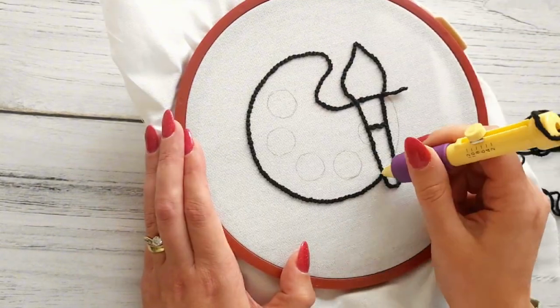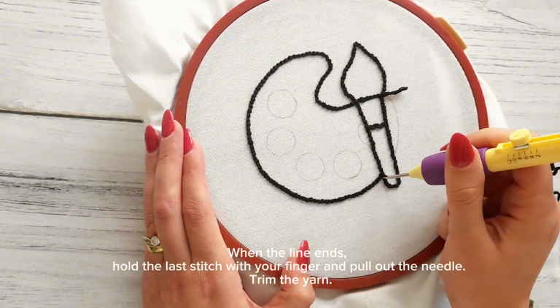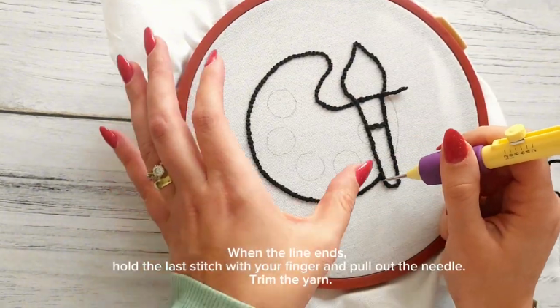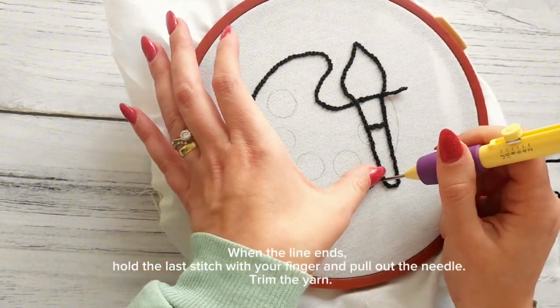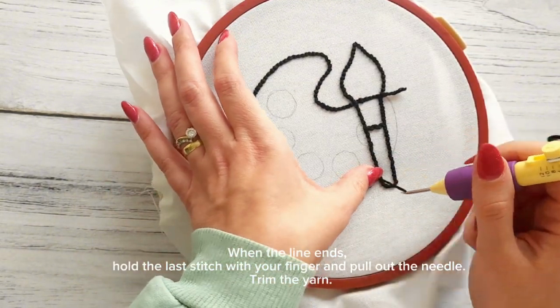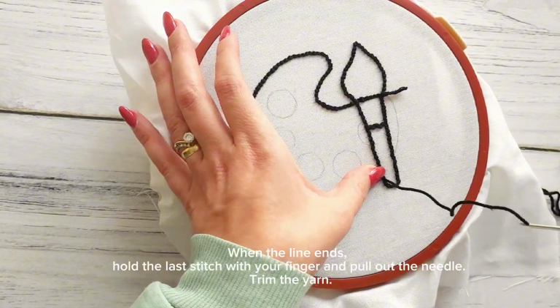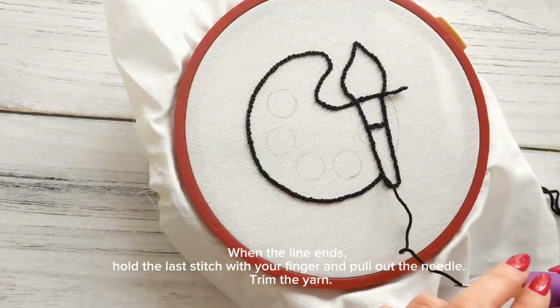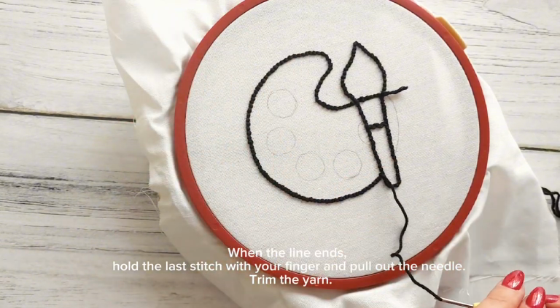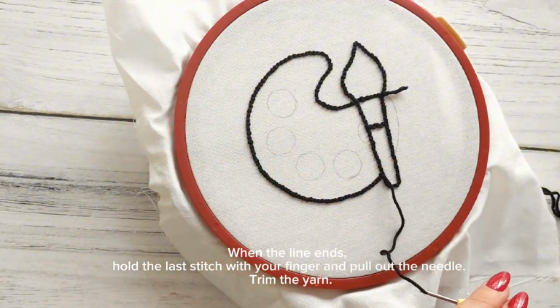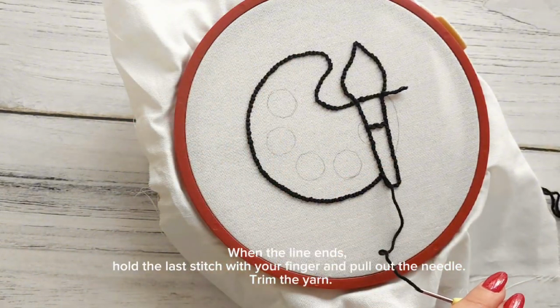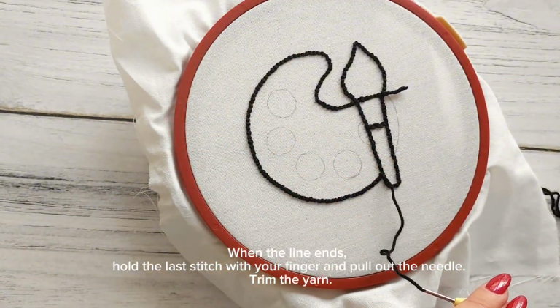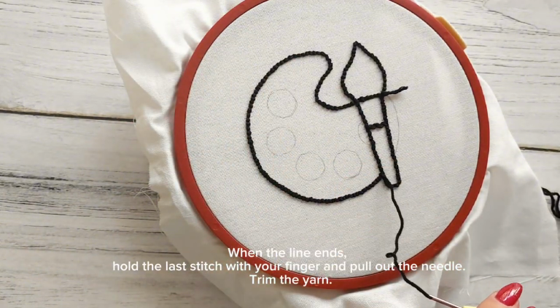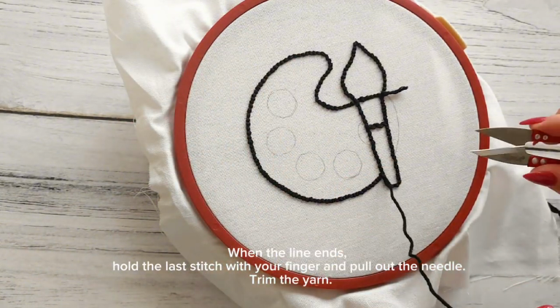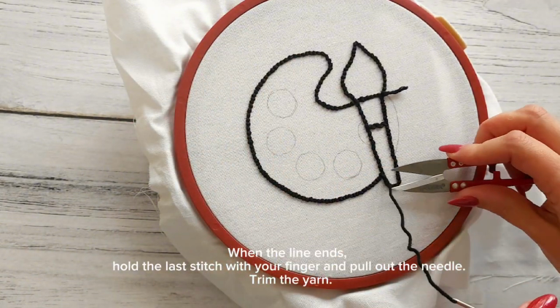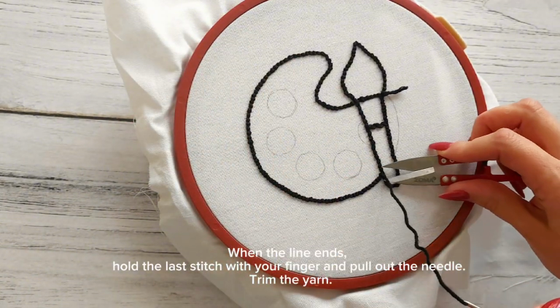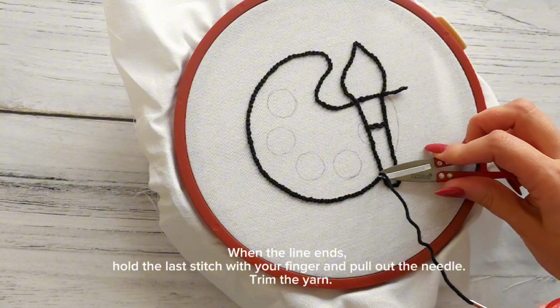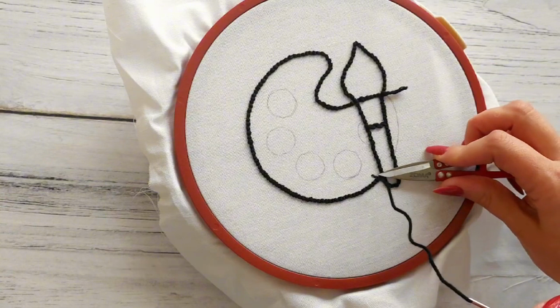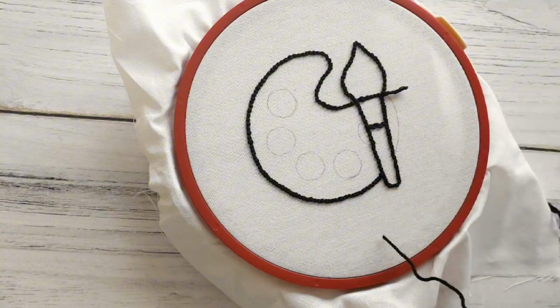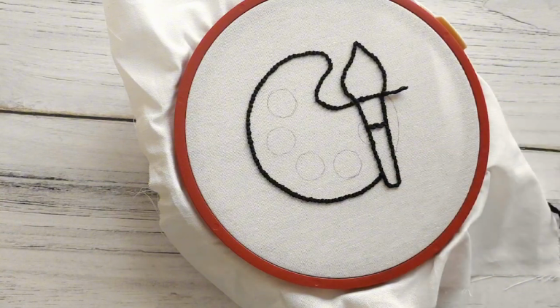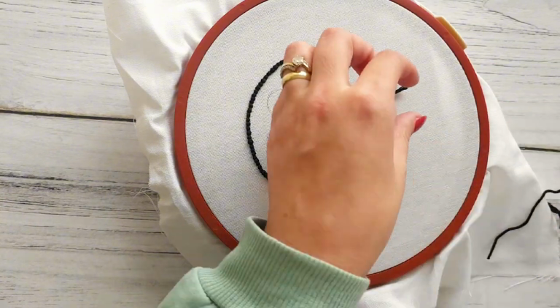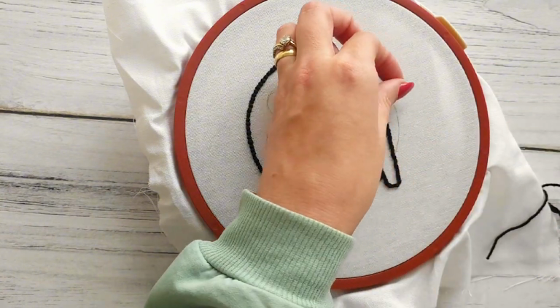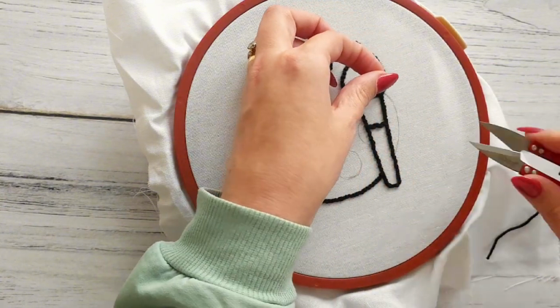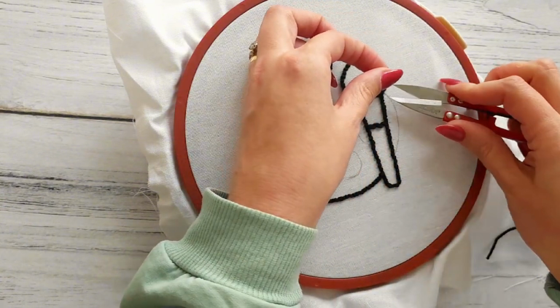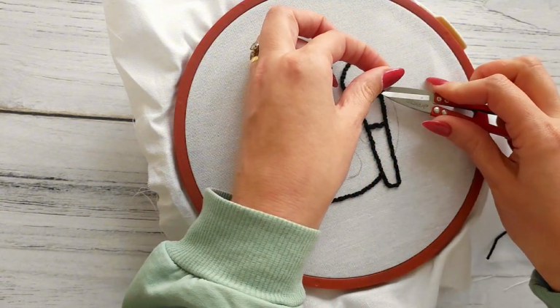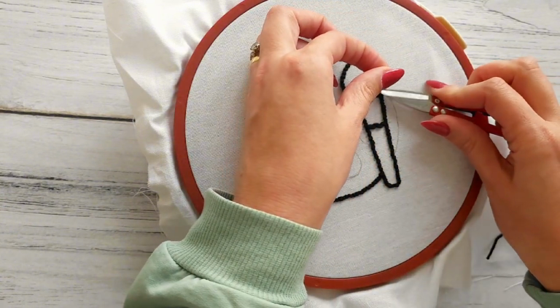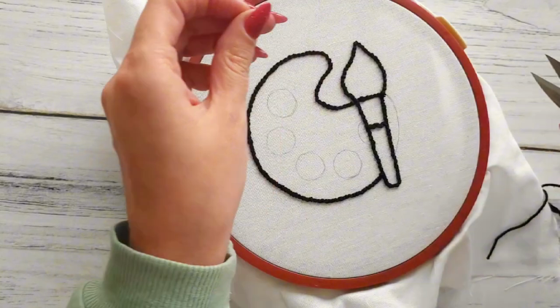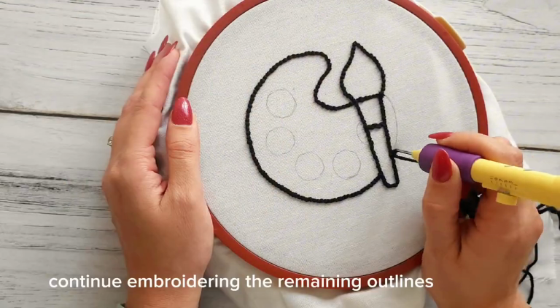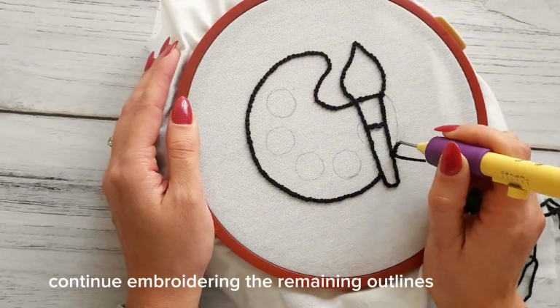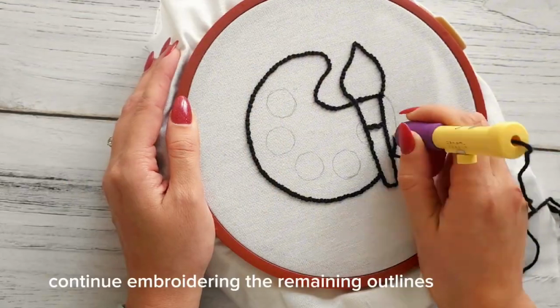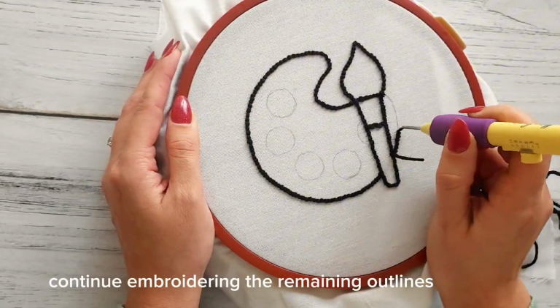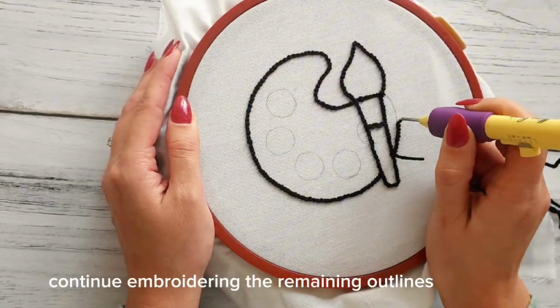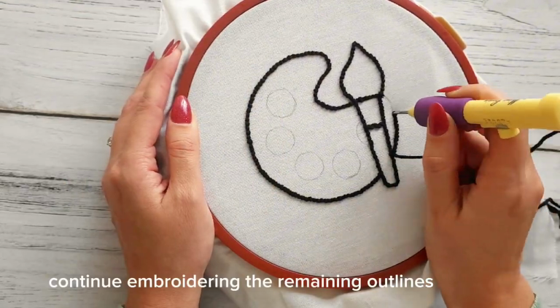When the line ends, hold the last stitch with your finger and pull out the needle. Trim the yarn. Continue embroidering the remaining outlines.